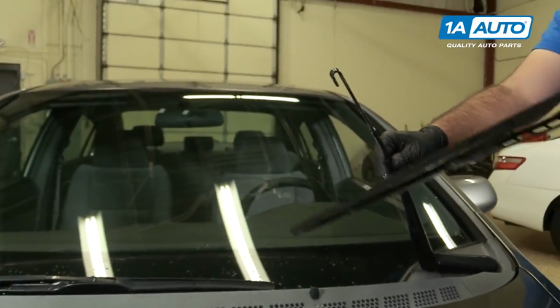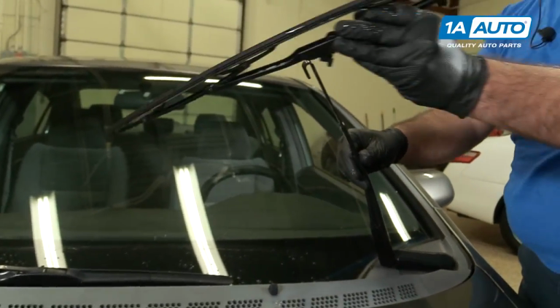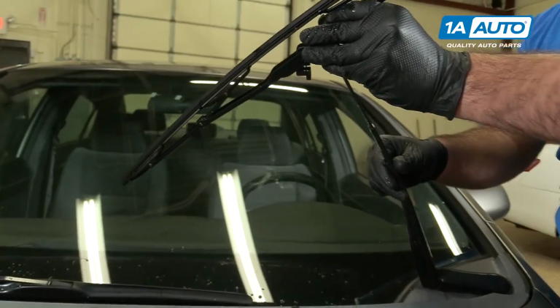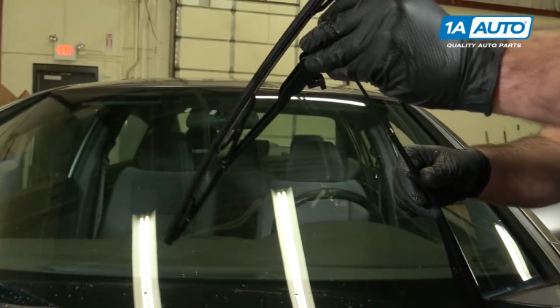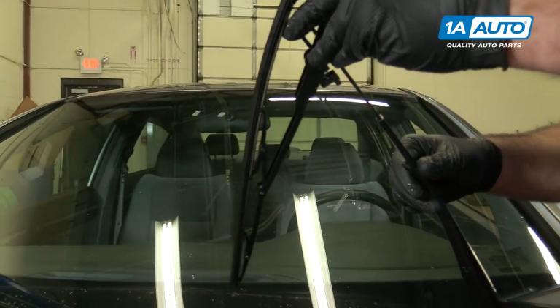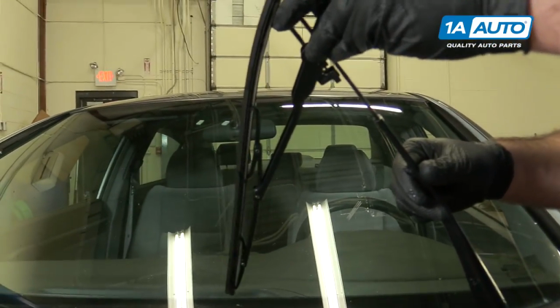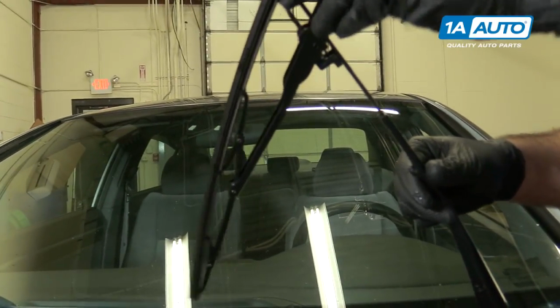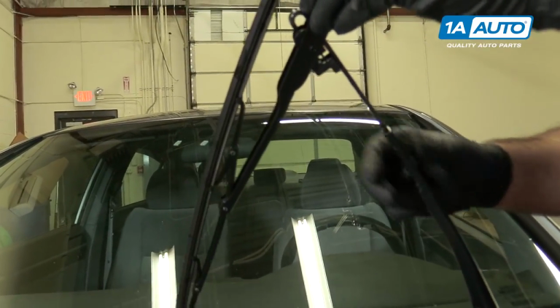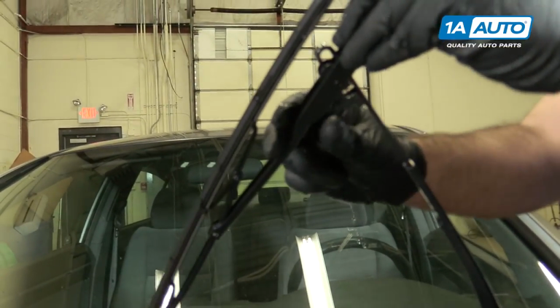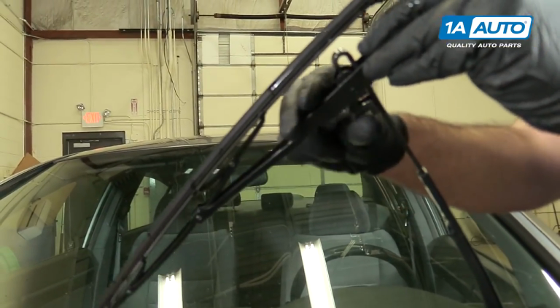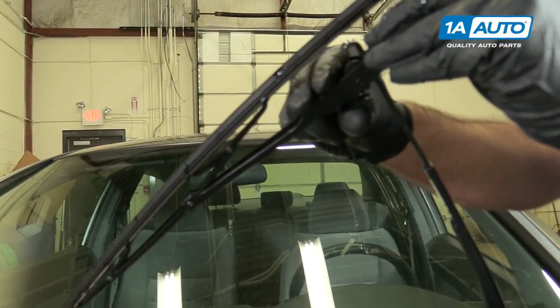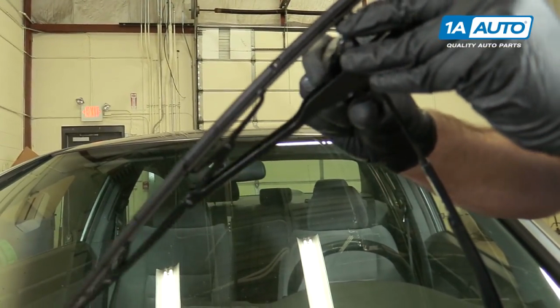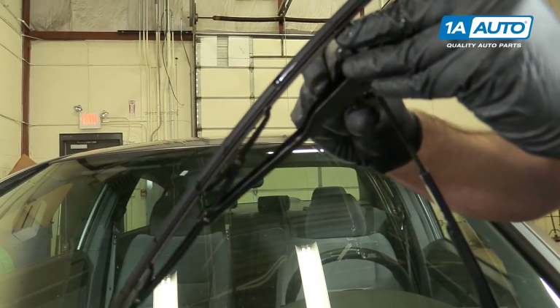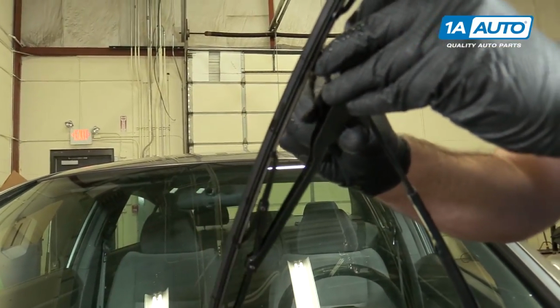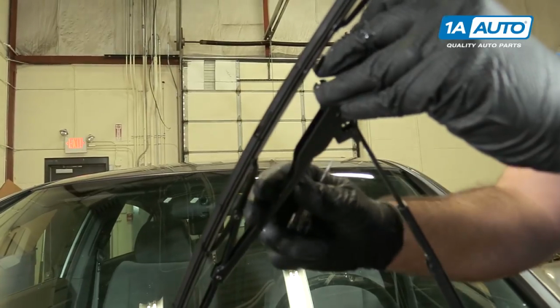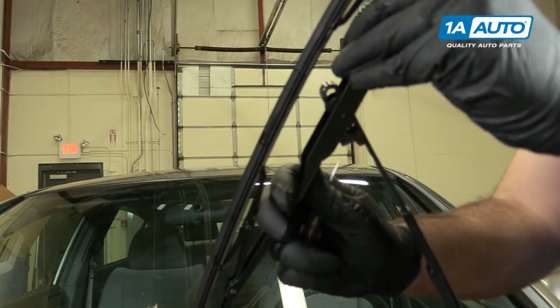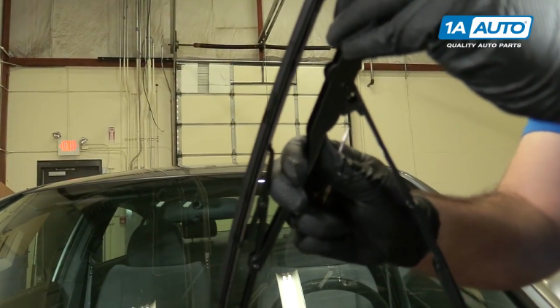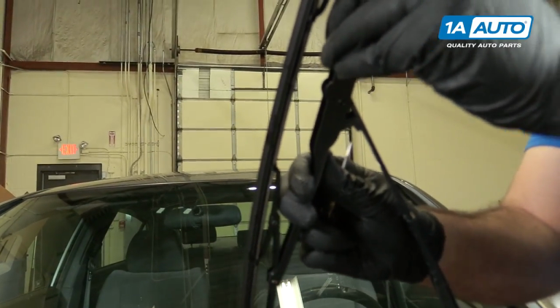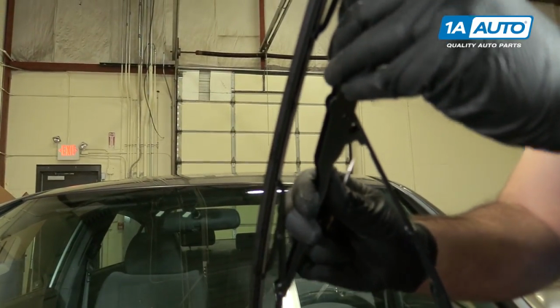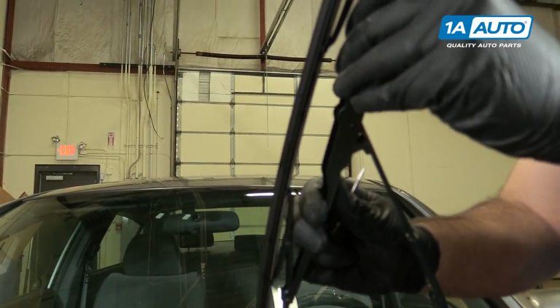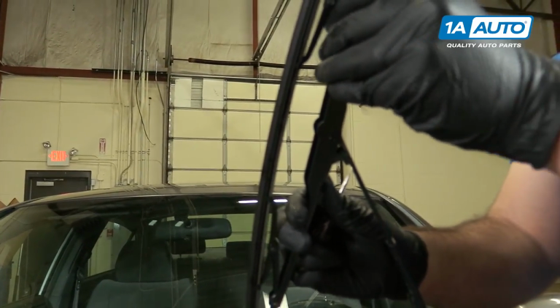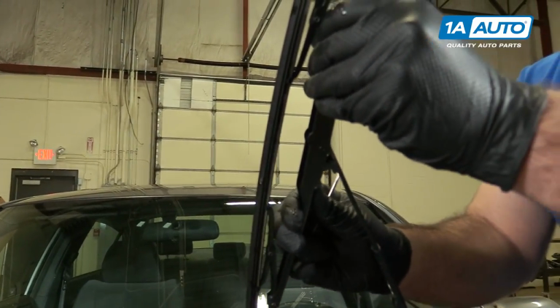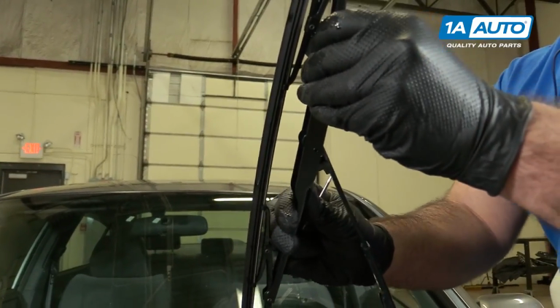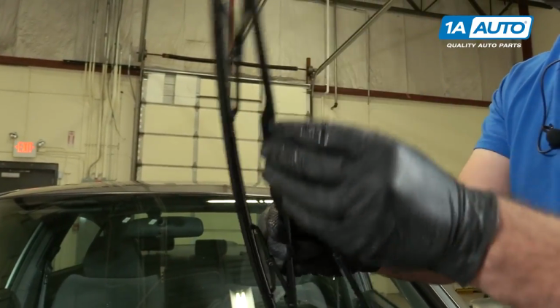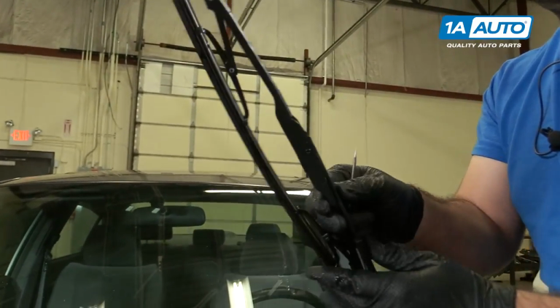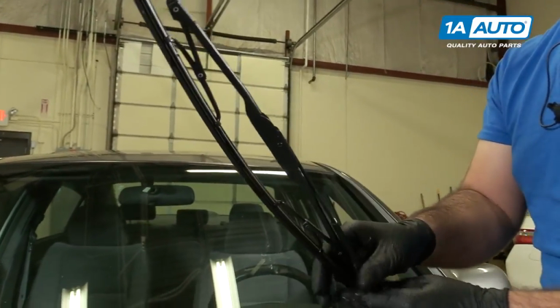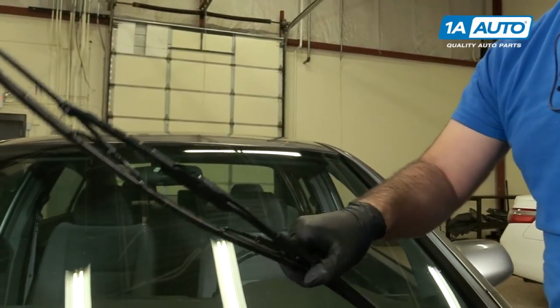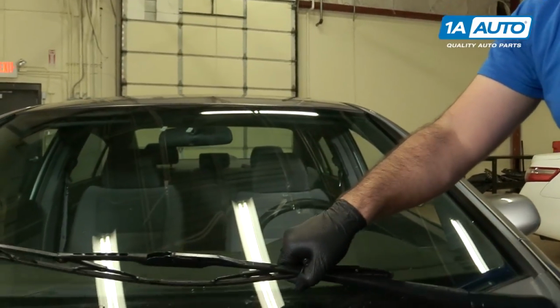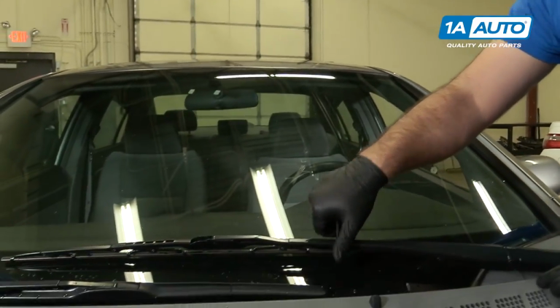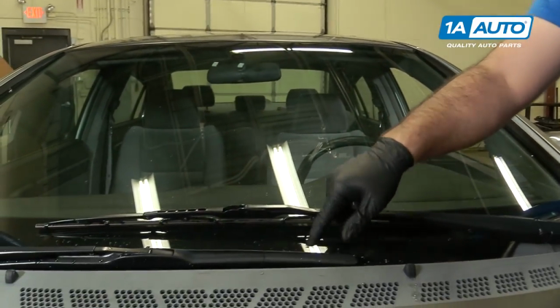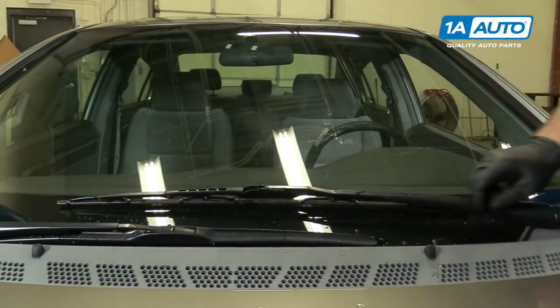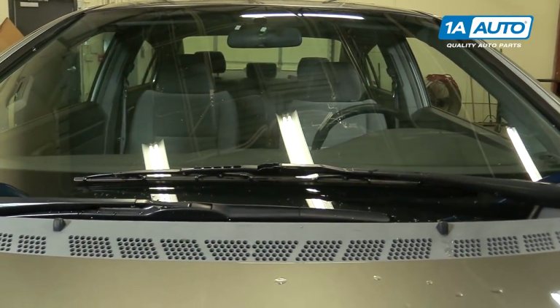Then you can install your new wiper blade. Slide it up into the J-hook part, kind of line it up. This one didn't click, but it locked into place. Put it back on your windshield, and it's swapped.